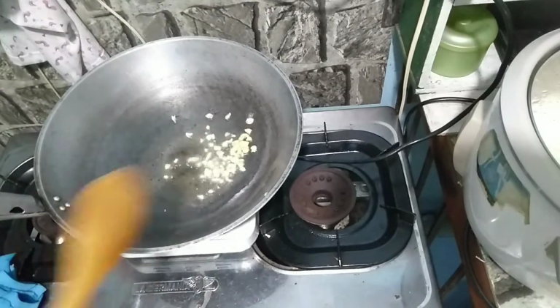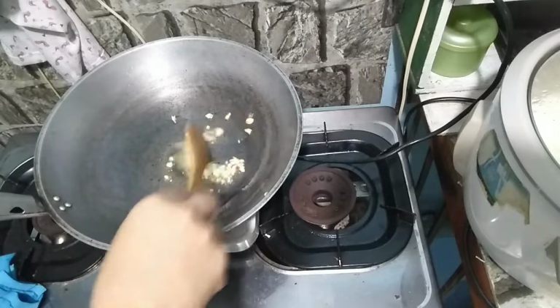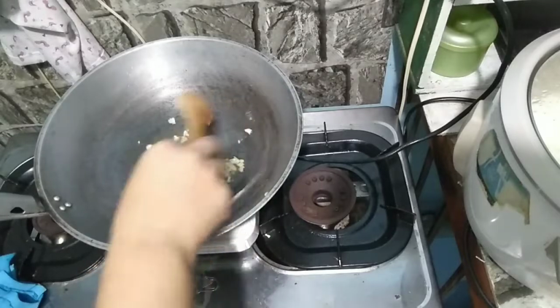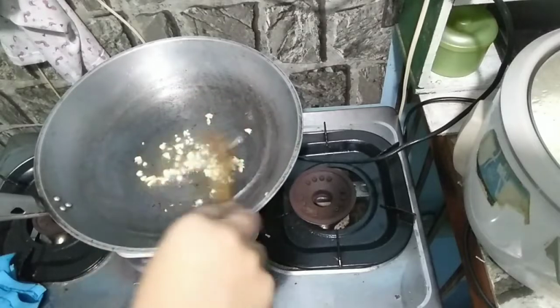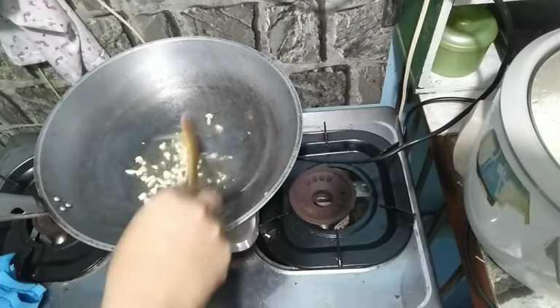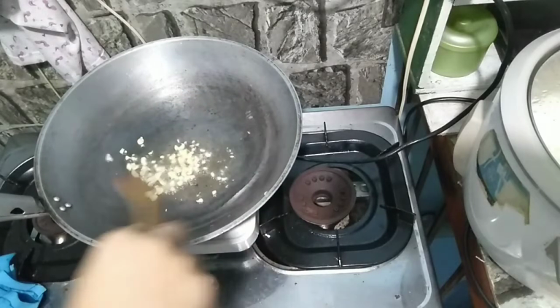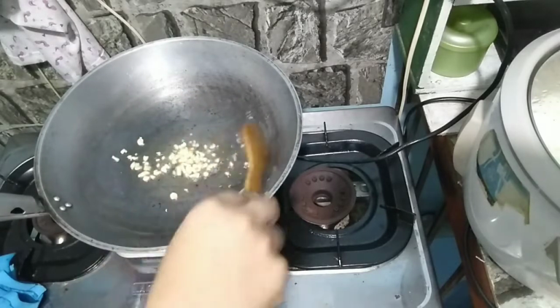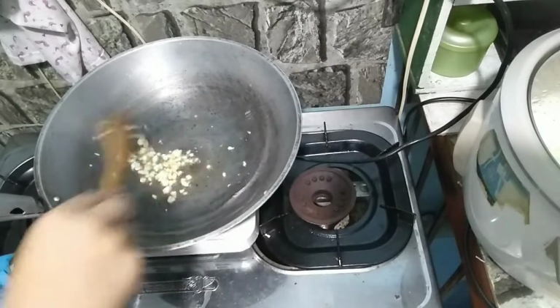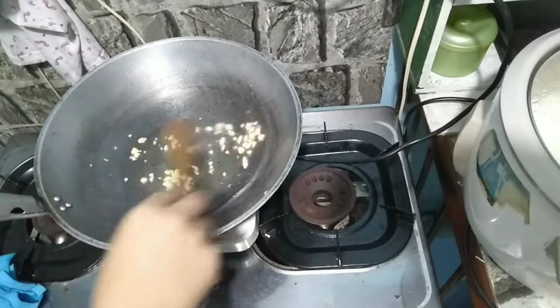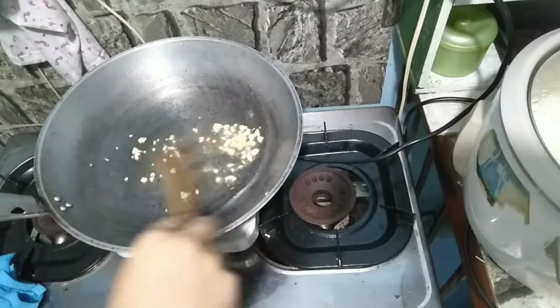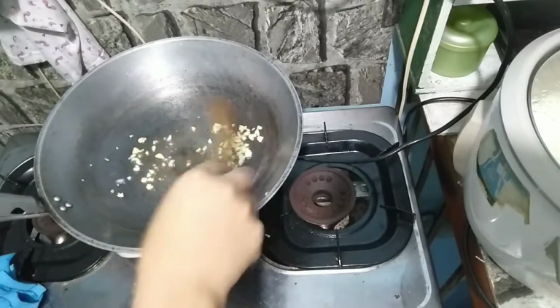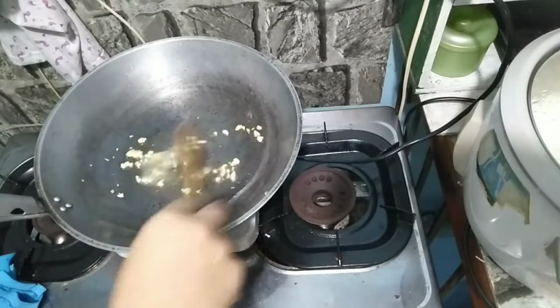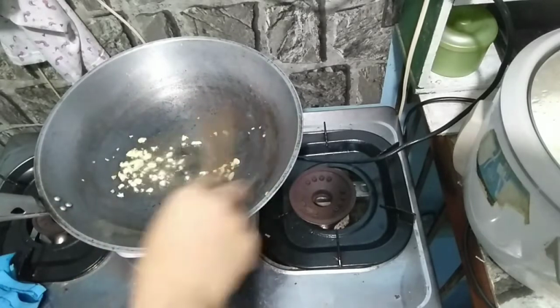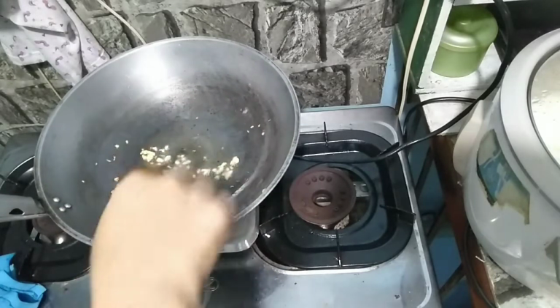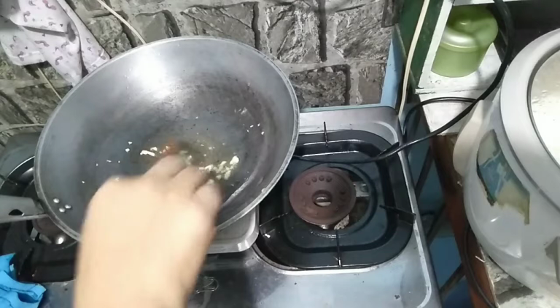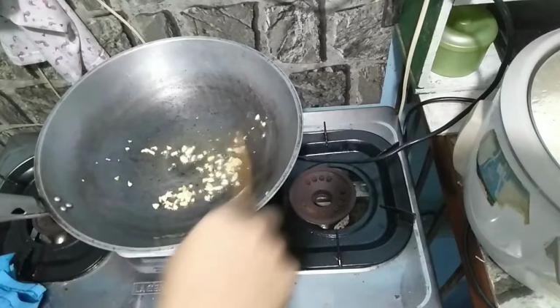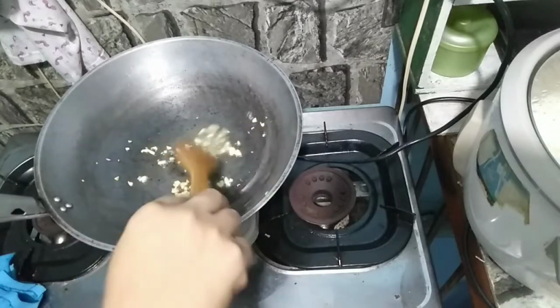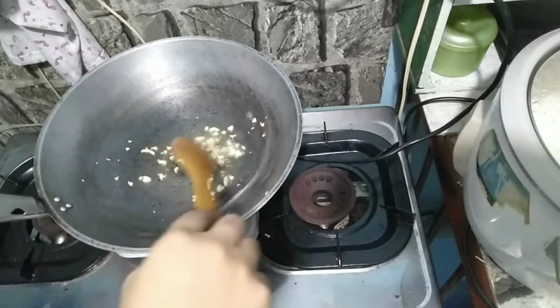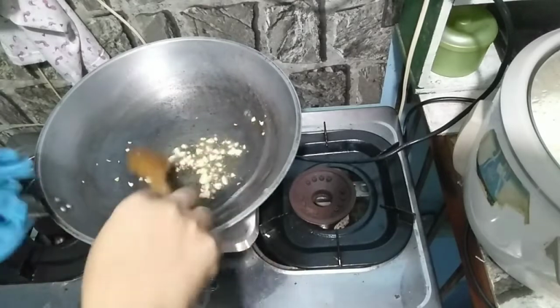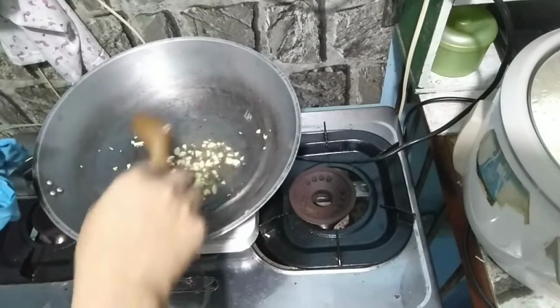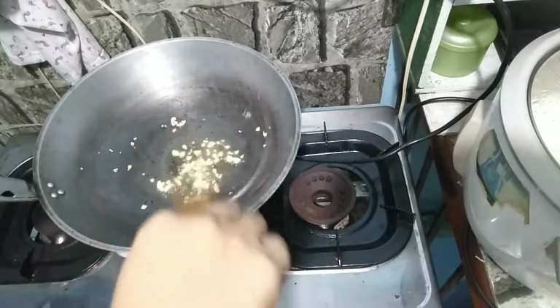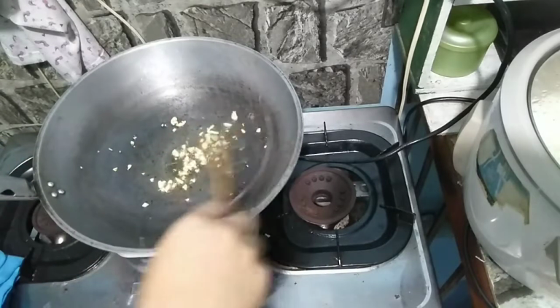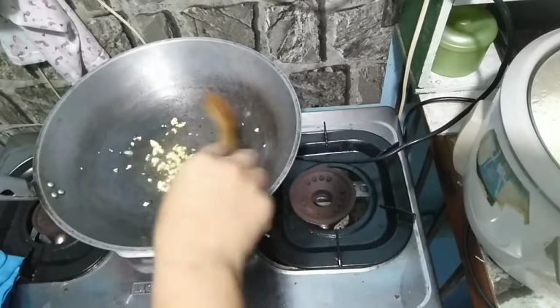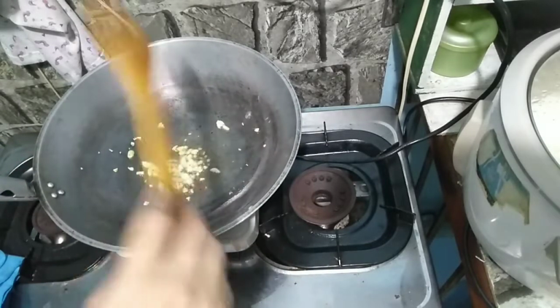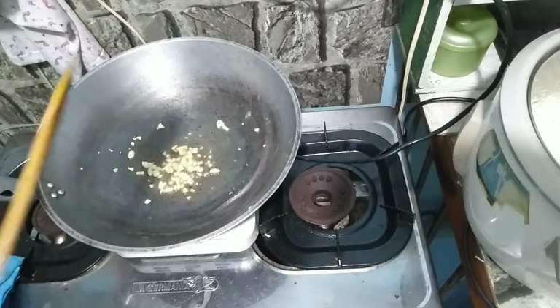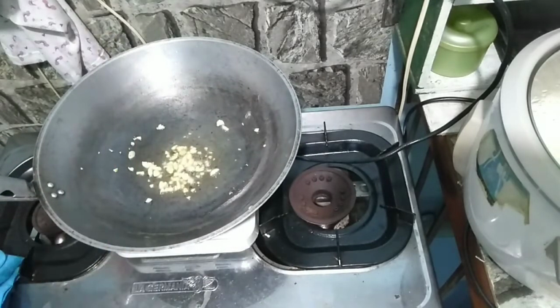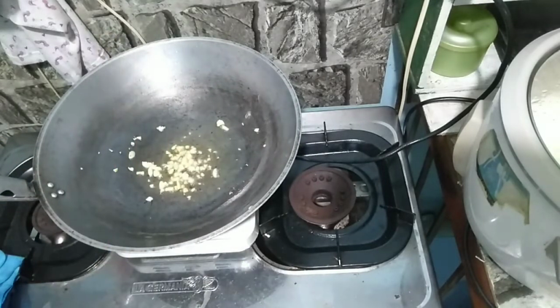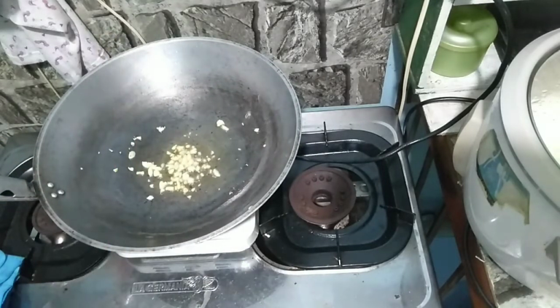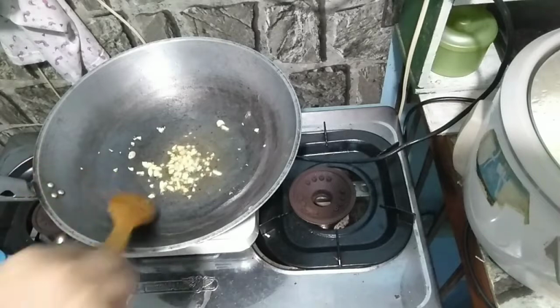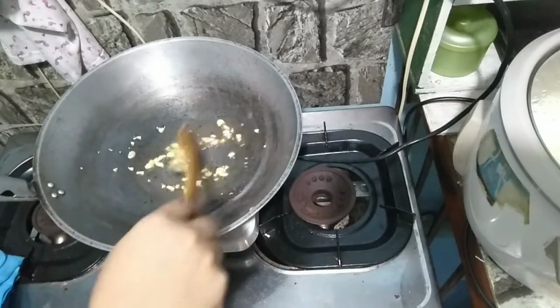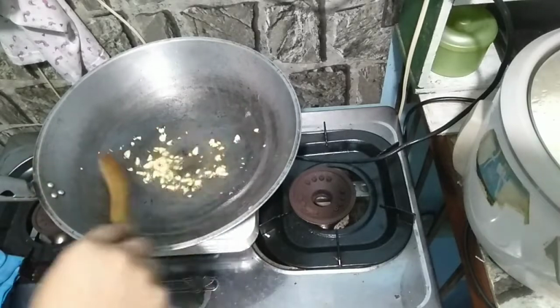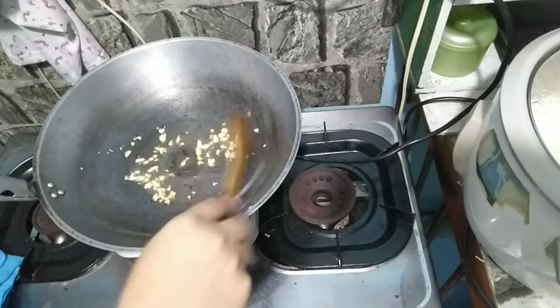This is chicken liver in alugbati. So ginikisa ko na yung ating bawang. Para lang itong simple adobo with alugbati on the side.